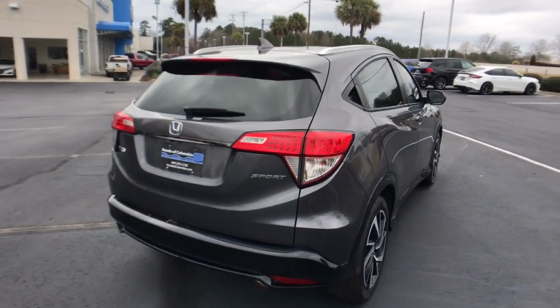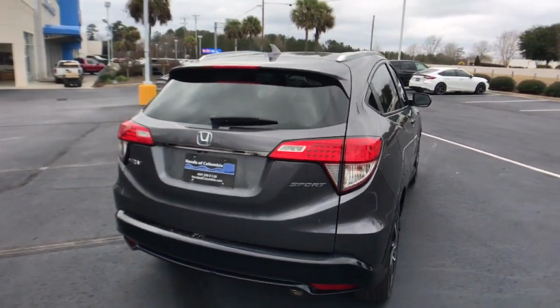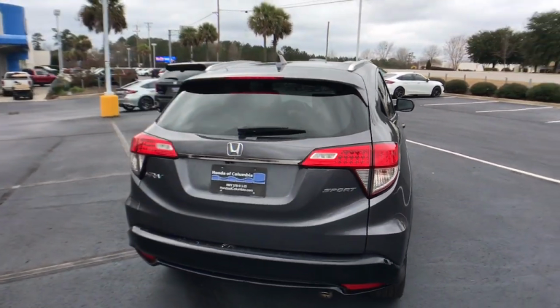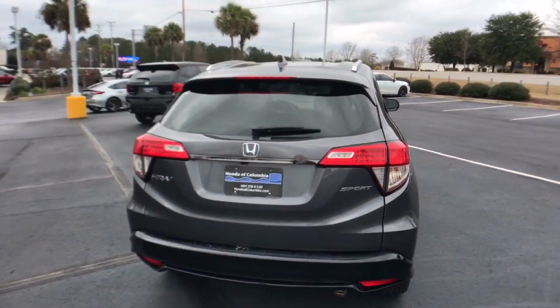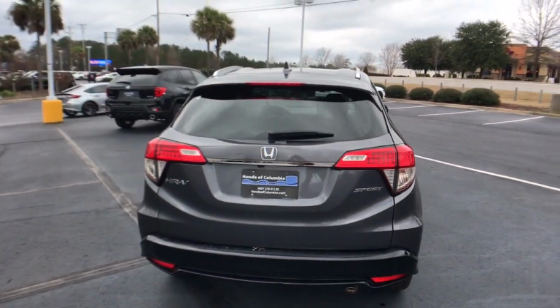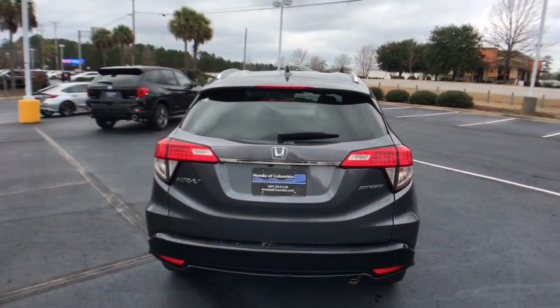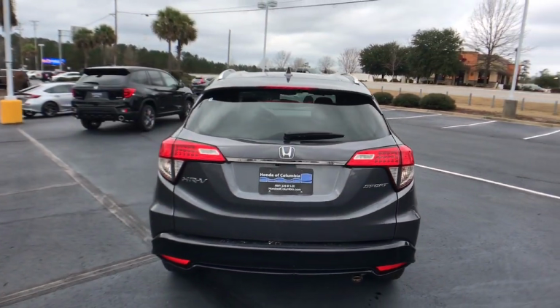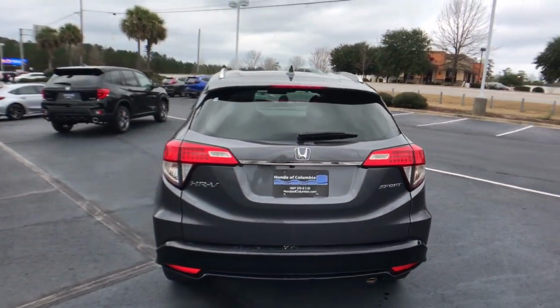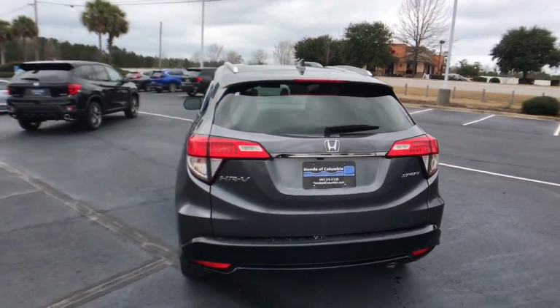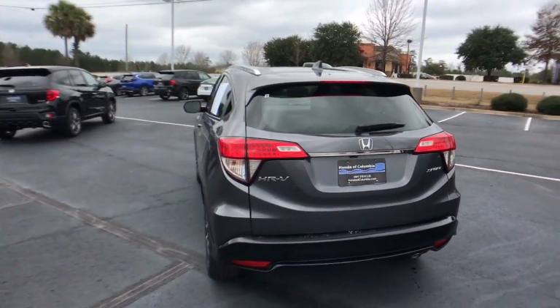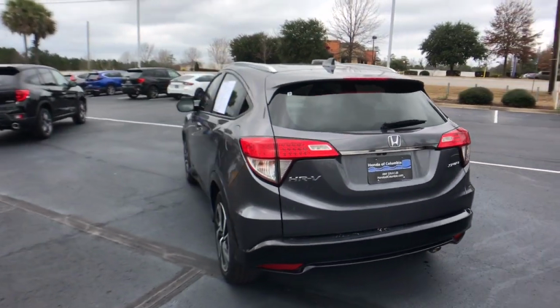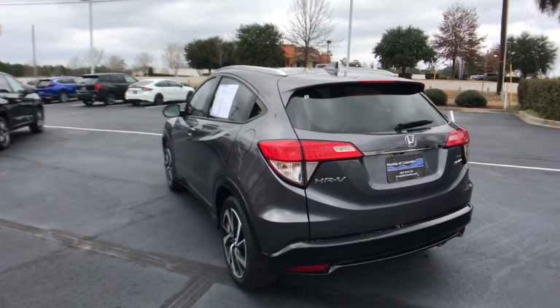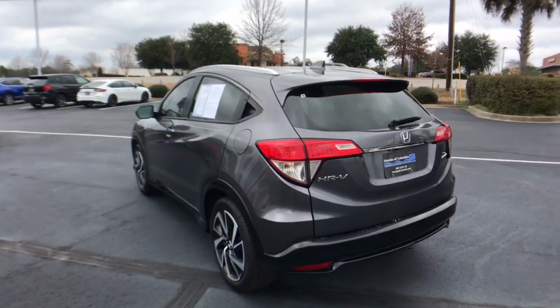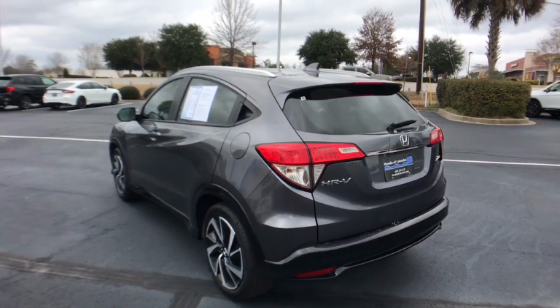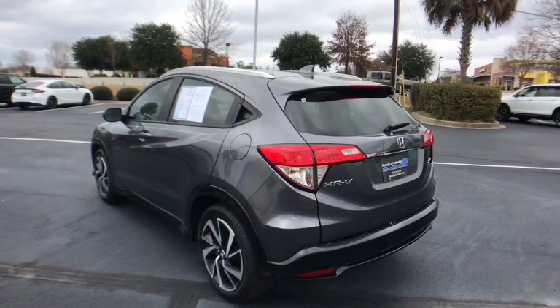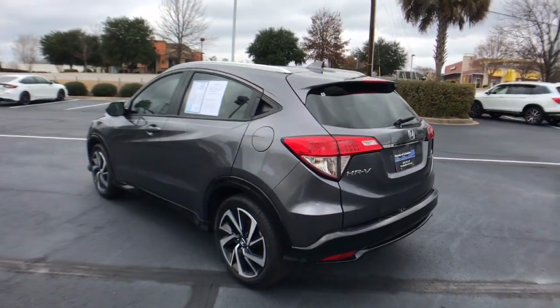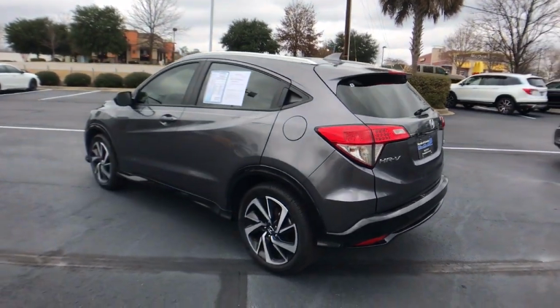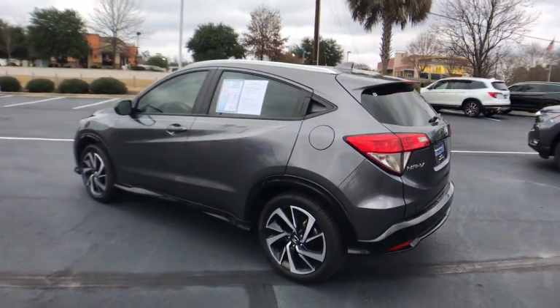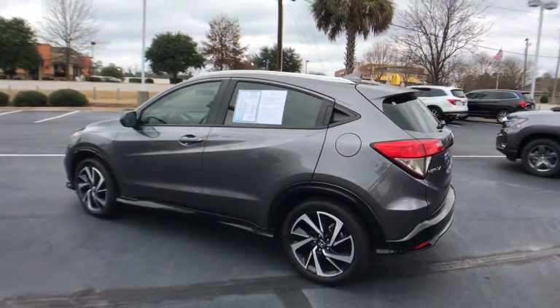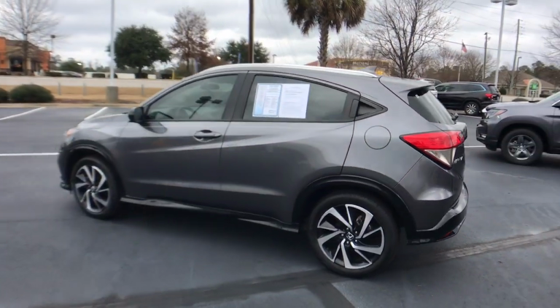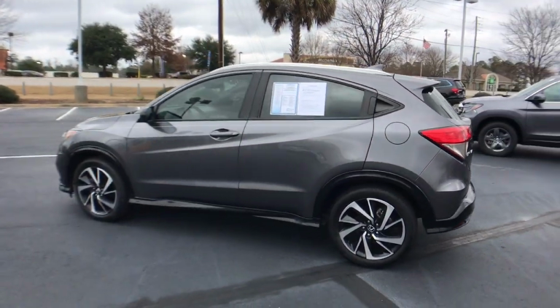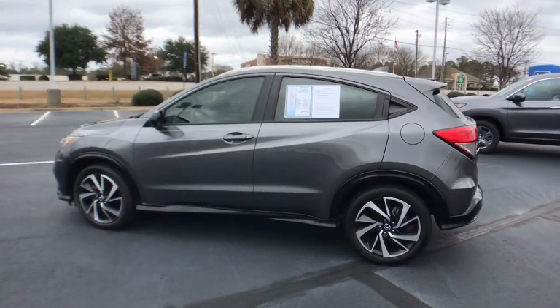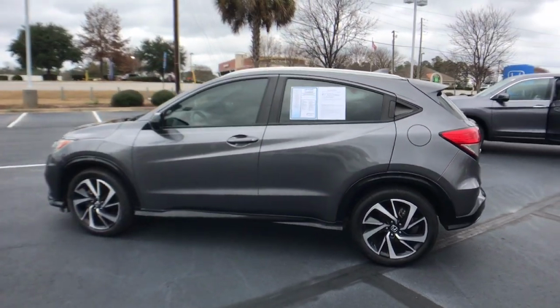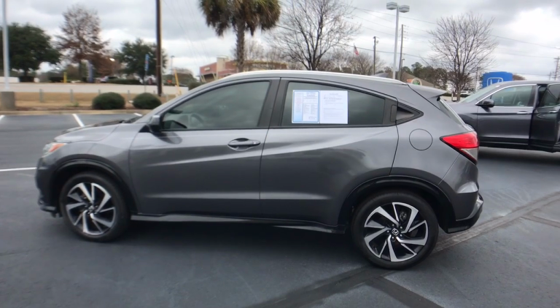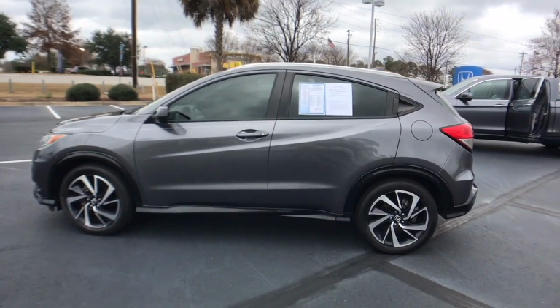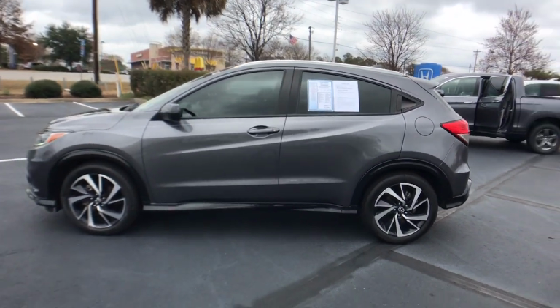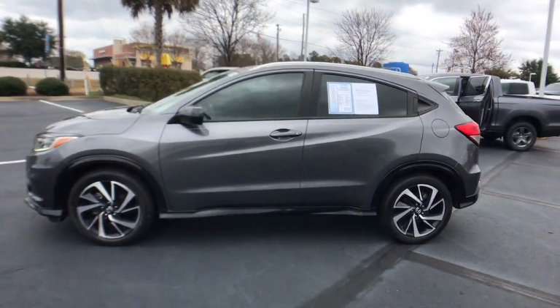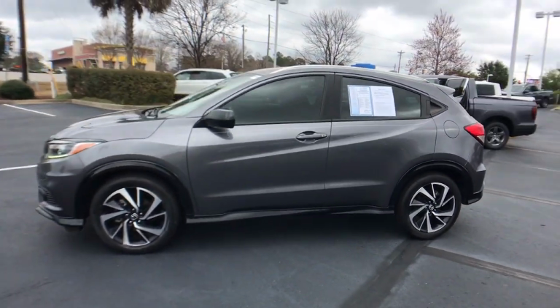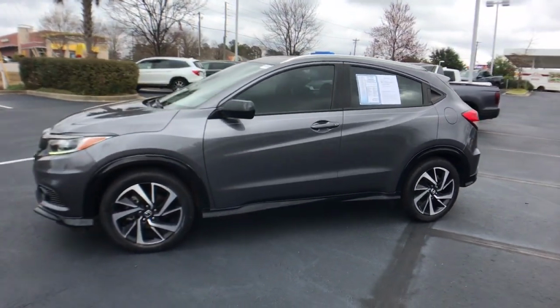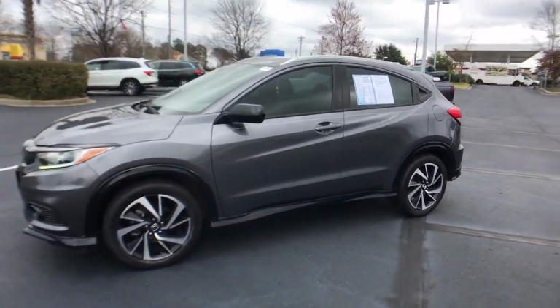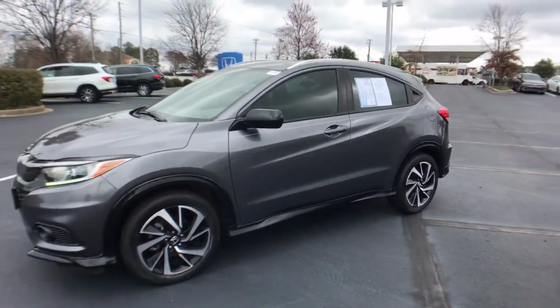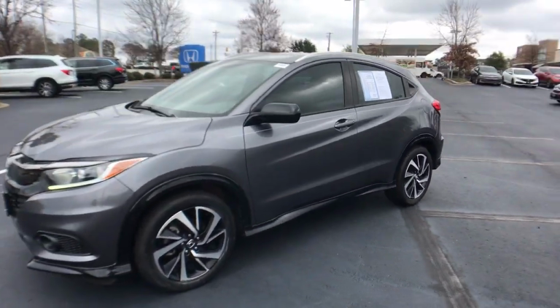Prepare to be amazed at the clever cargo solutions, agile handling, safety technology, and bold style of this HR-V. This practical, comfortable mini crossover was designed with your active lifestyle in mind.